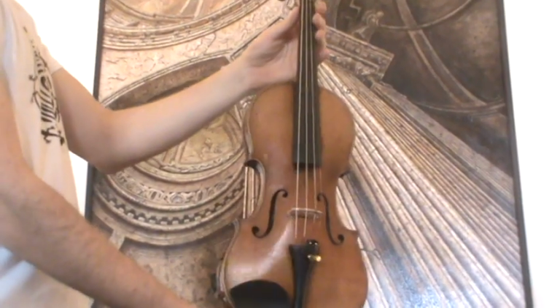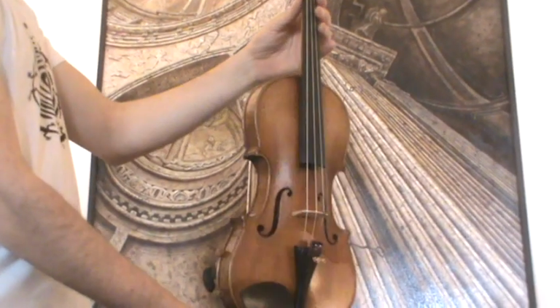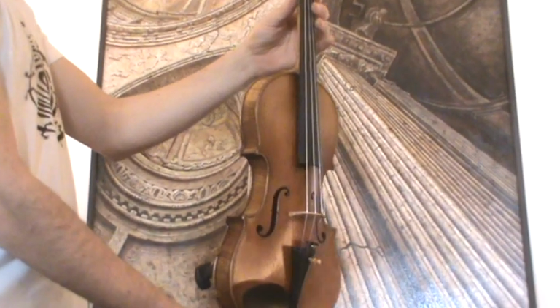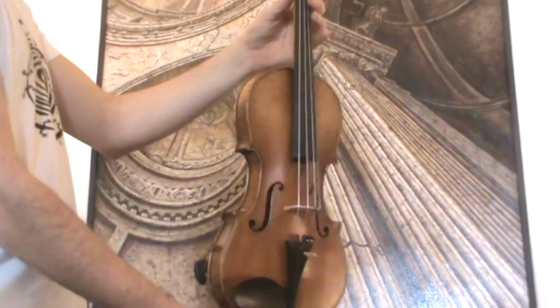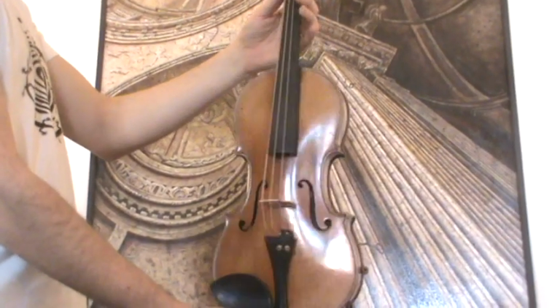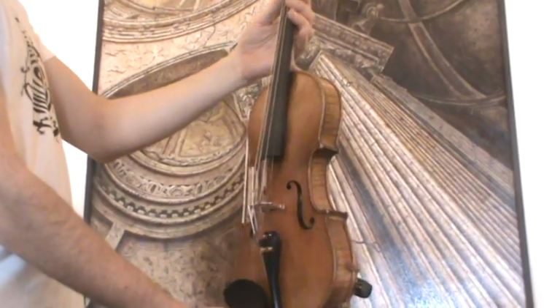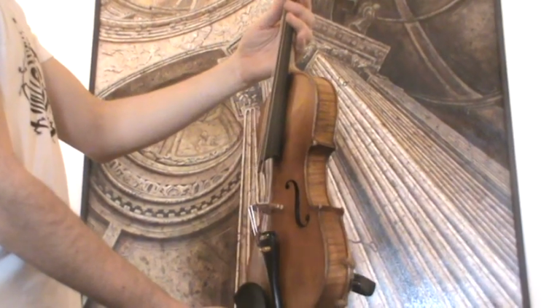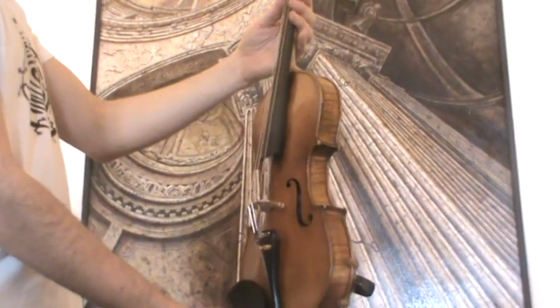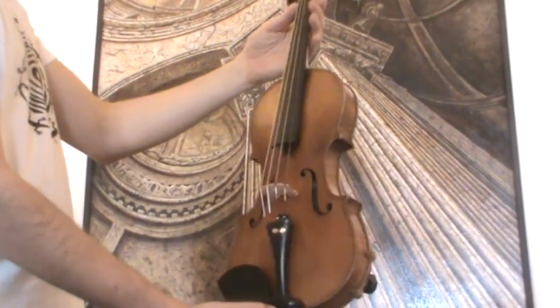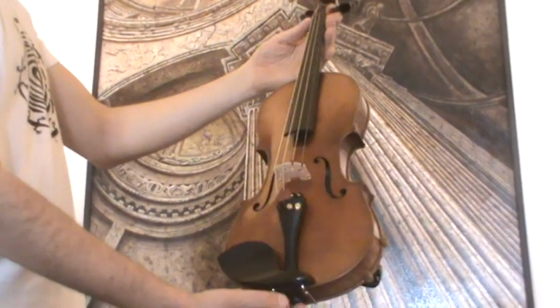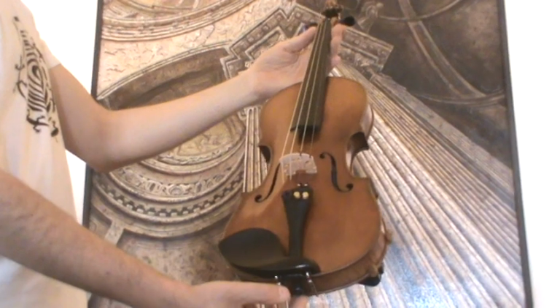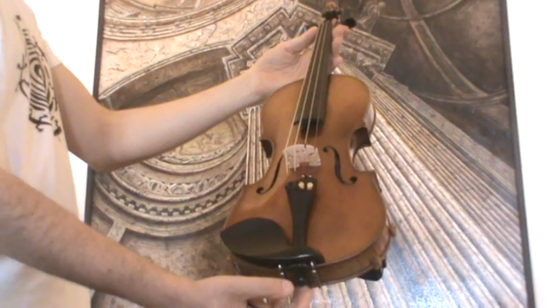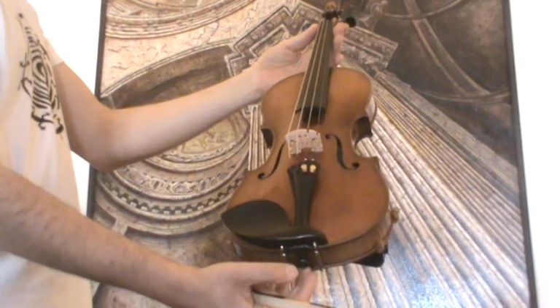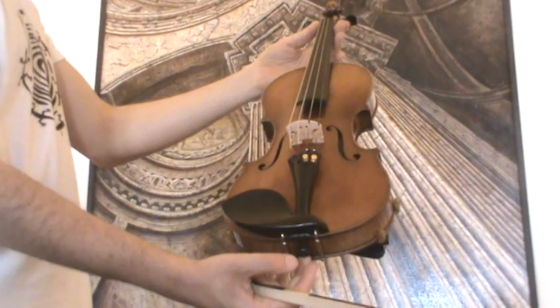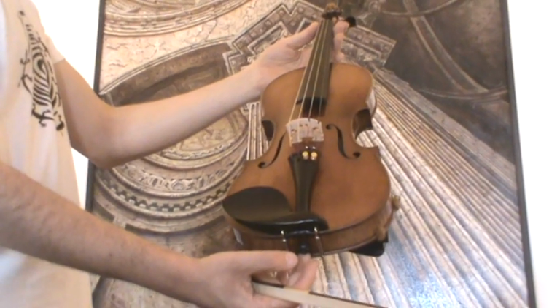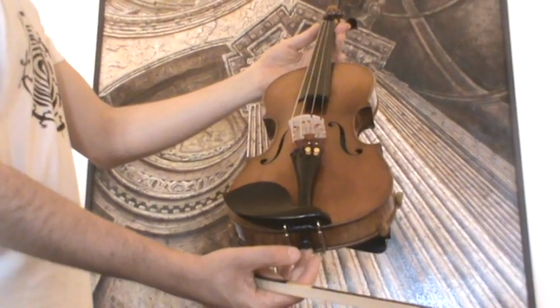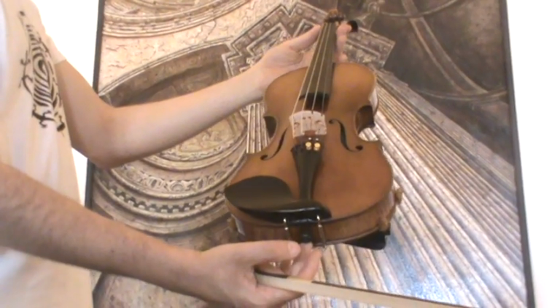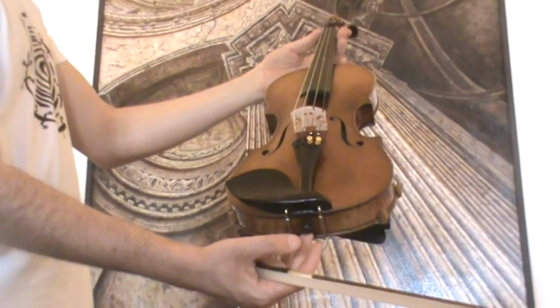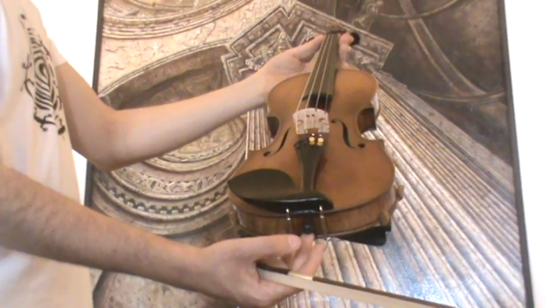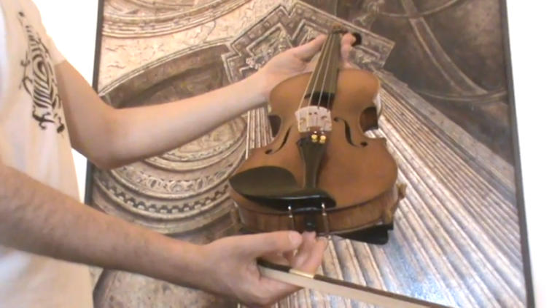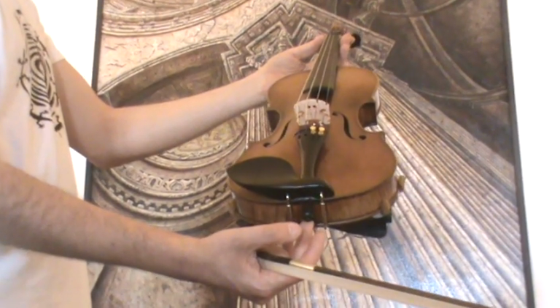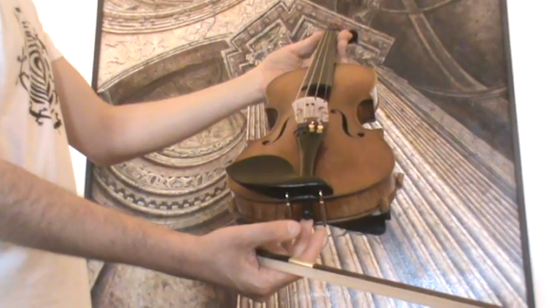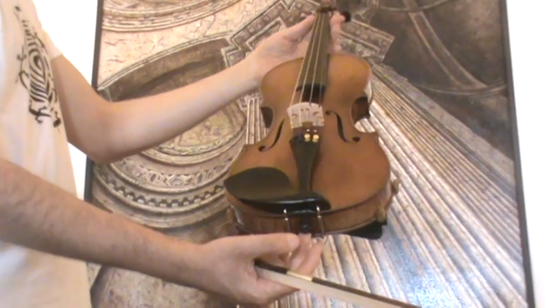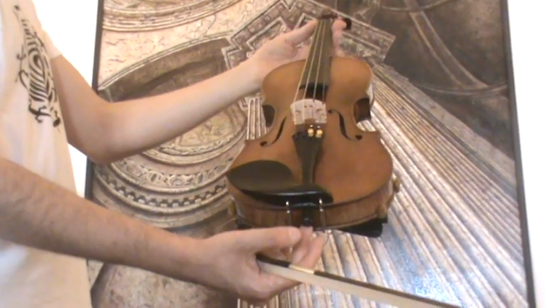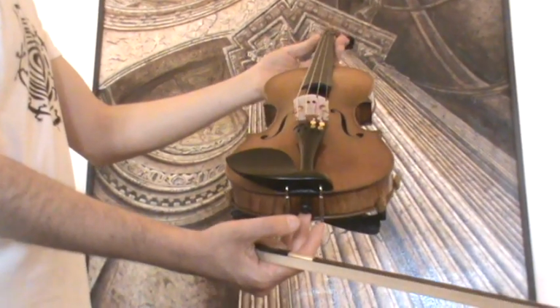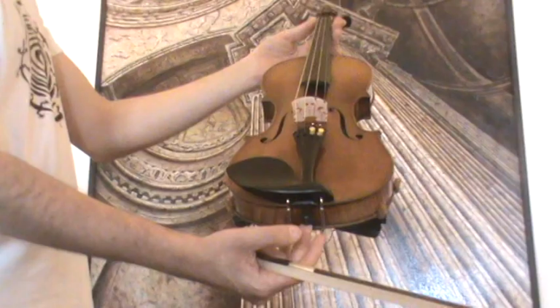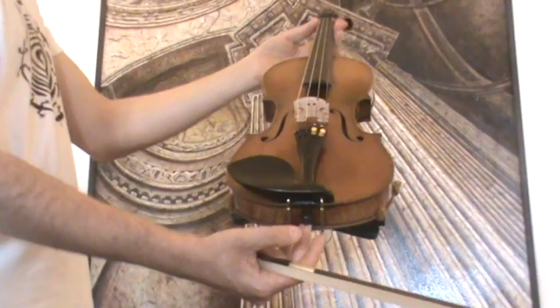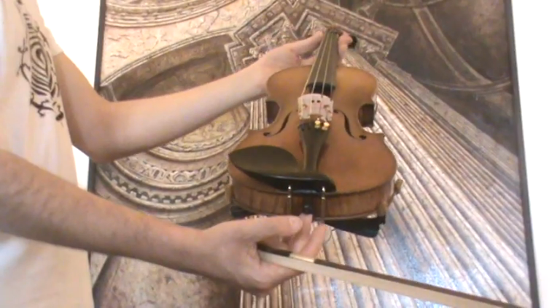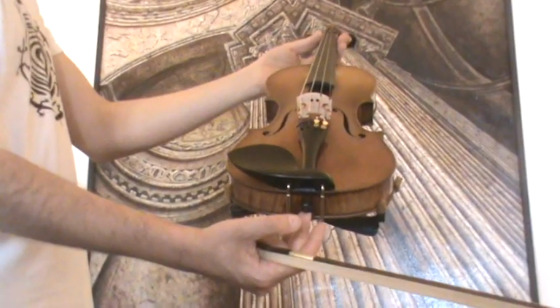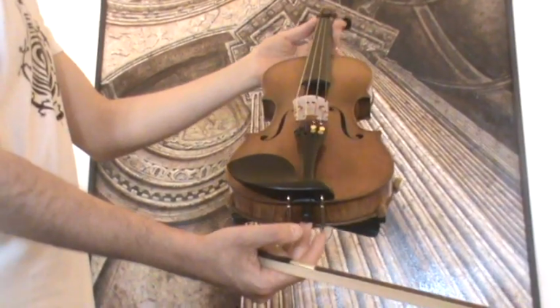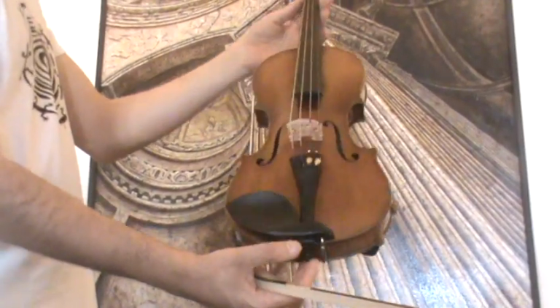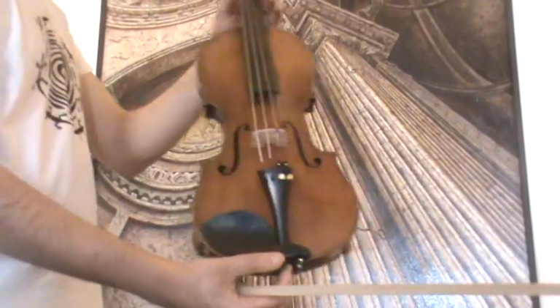In our workshop, the violin received a new setup with newly fitted Elder Ebony pegs, new Ebony chinrest and tailpiece, a new bridge and new strings.